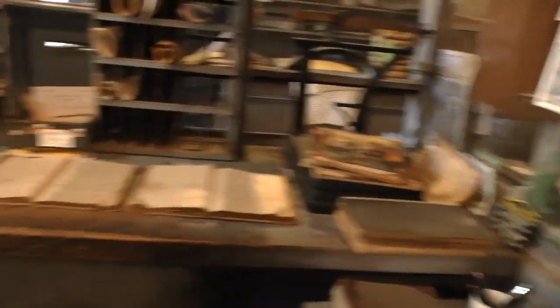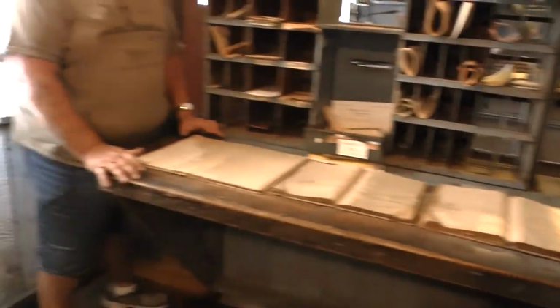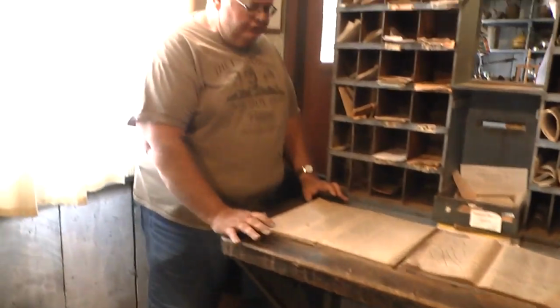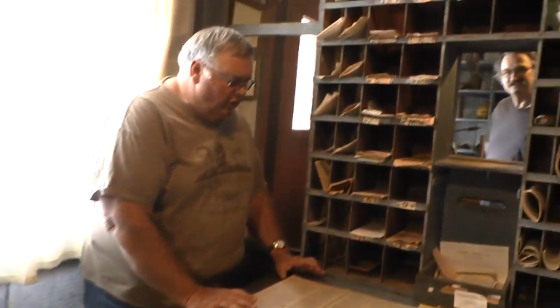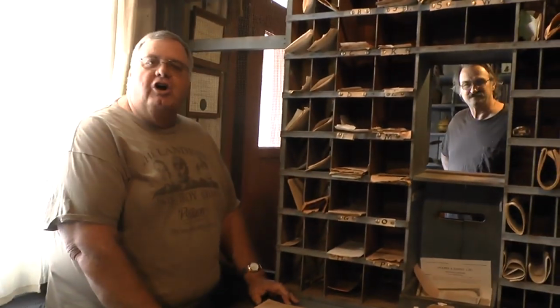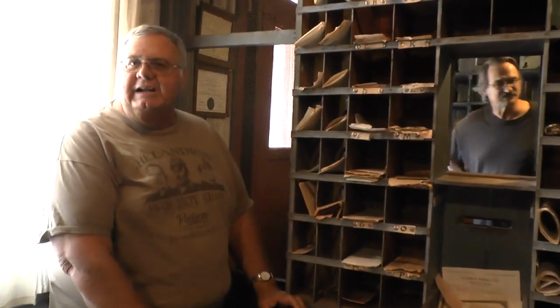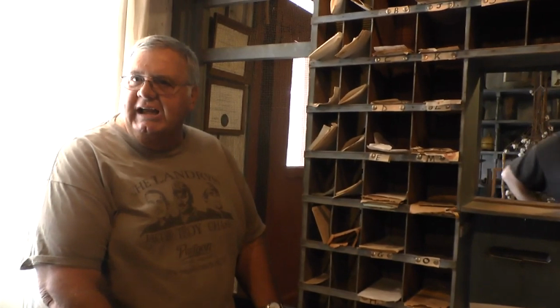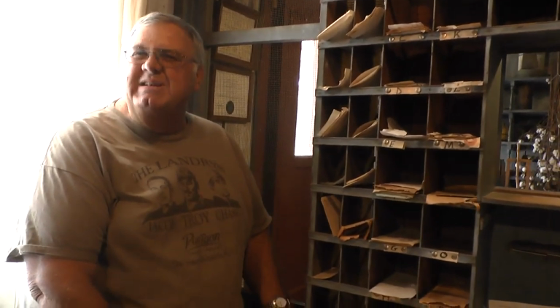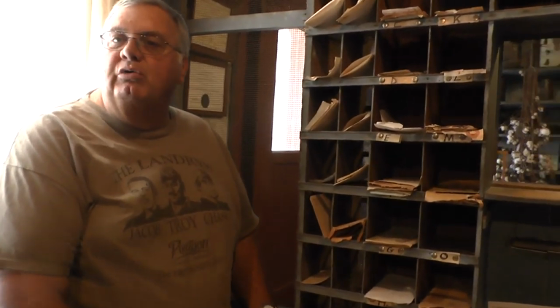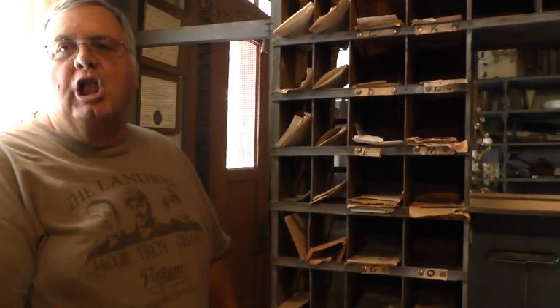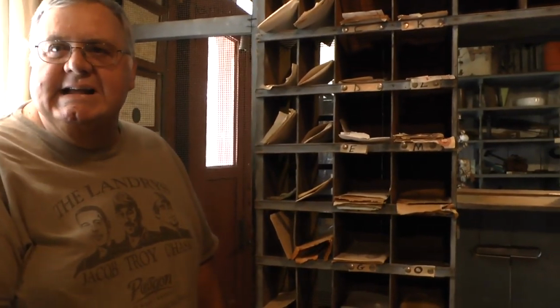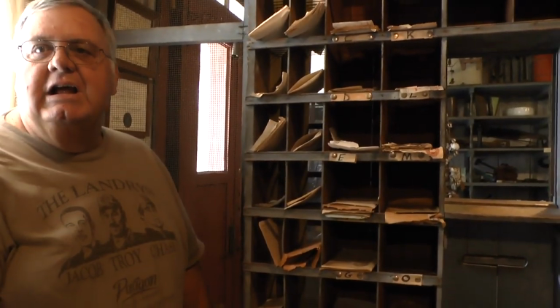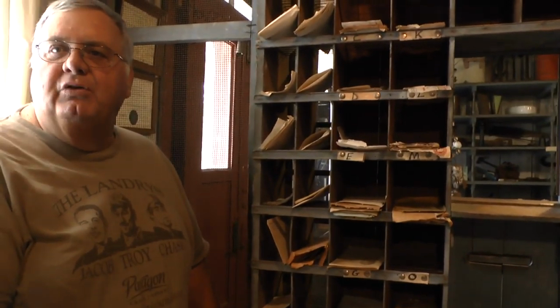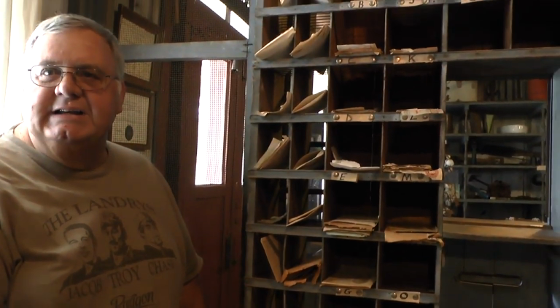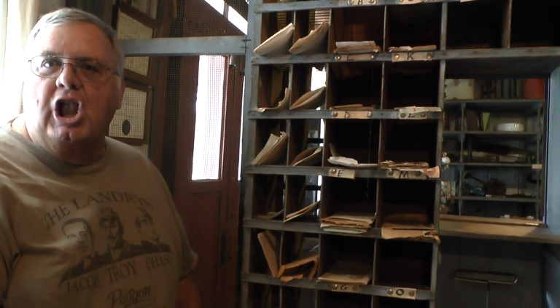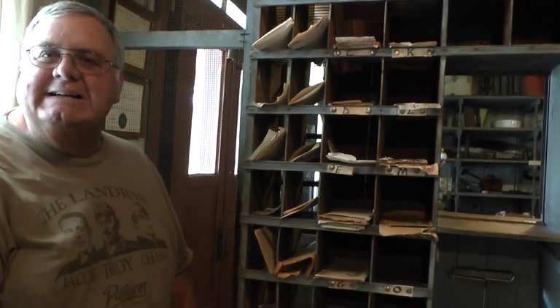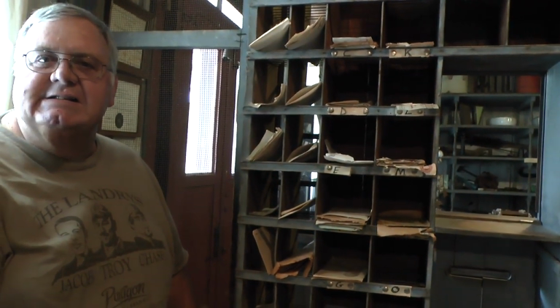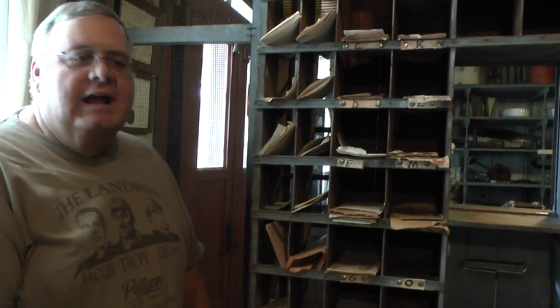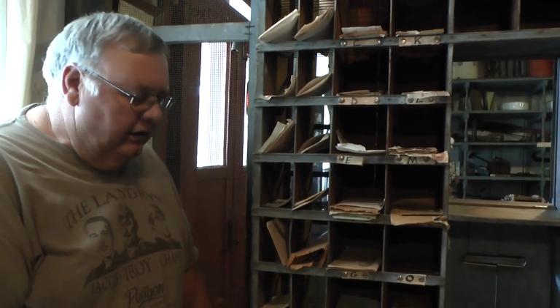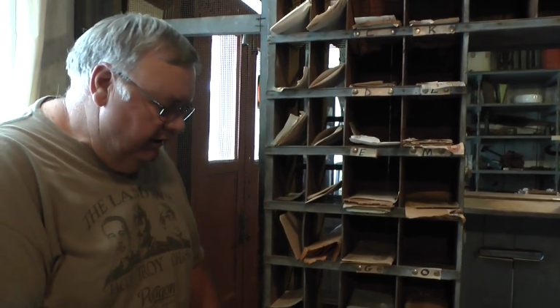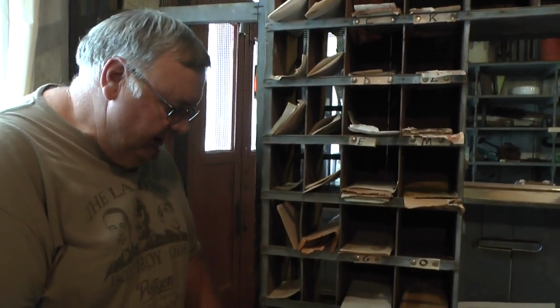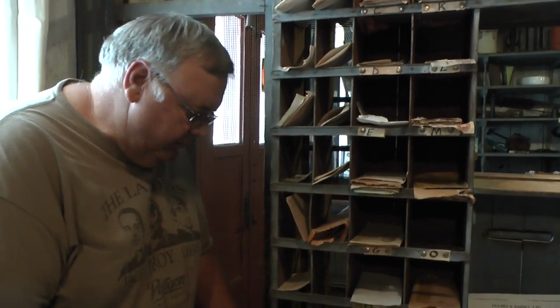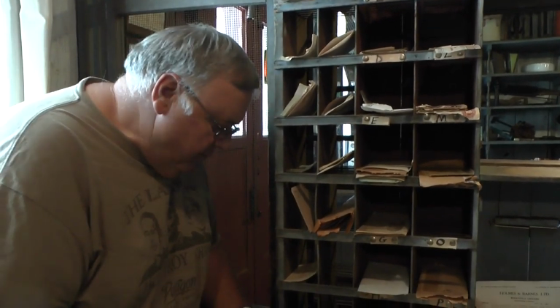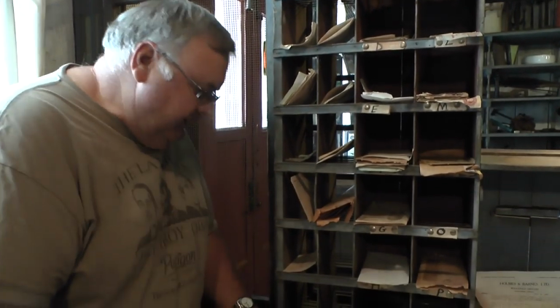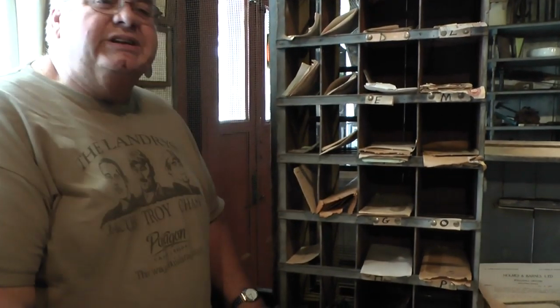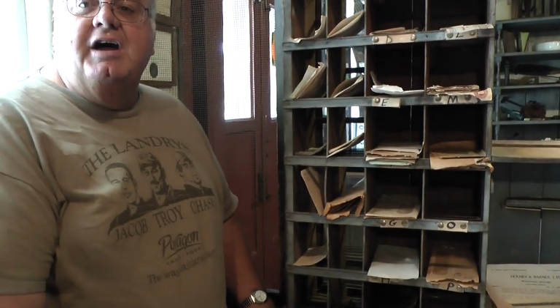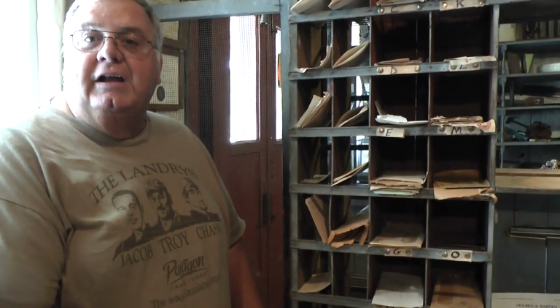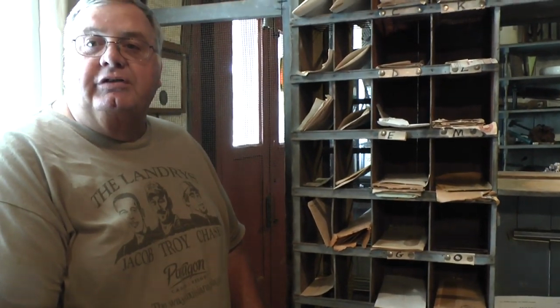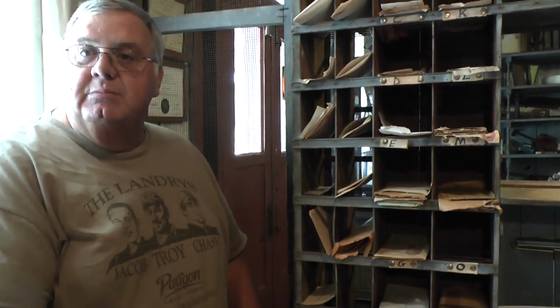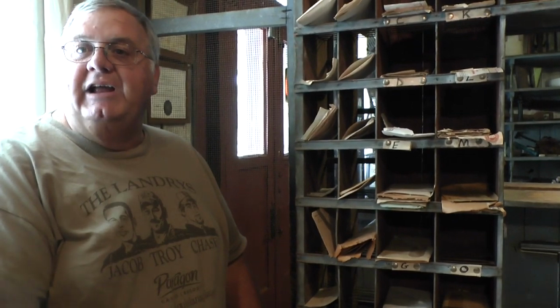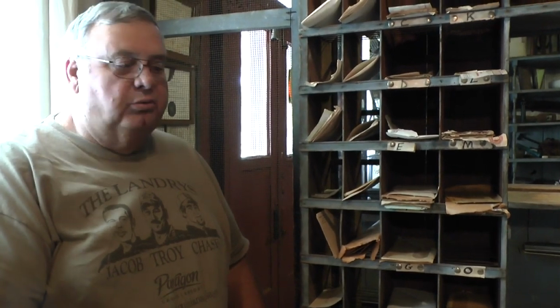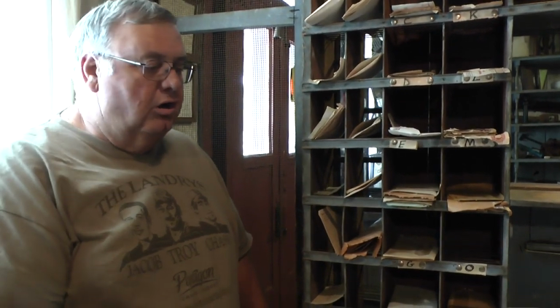Inside the post office you'll find an old money order book that actually came from Naples, Louisiana. Naples, Louisiana no longer exists, and this one dates back to 1925. I'll tell you more about Naples as we go along.